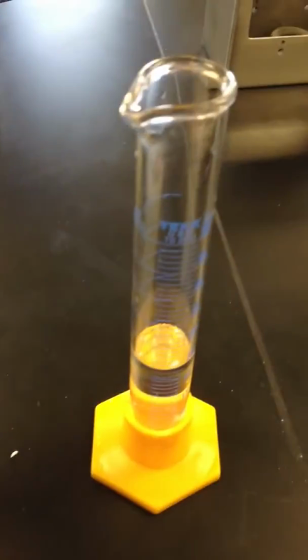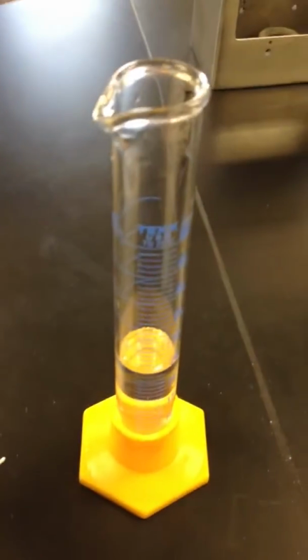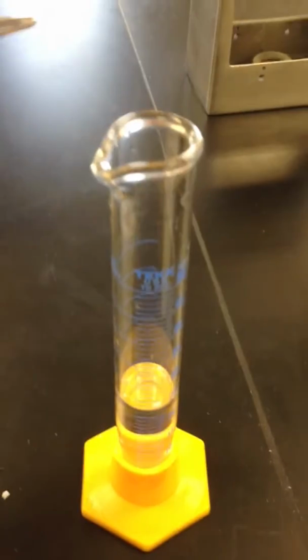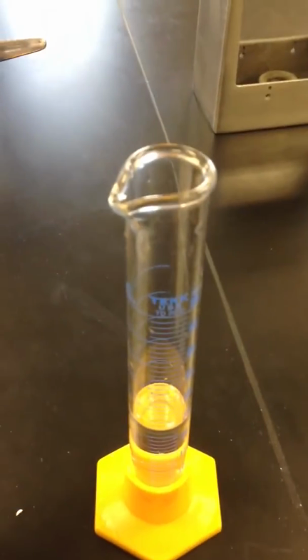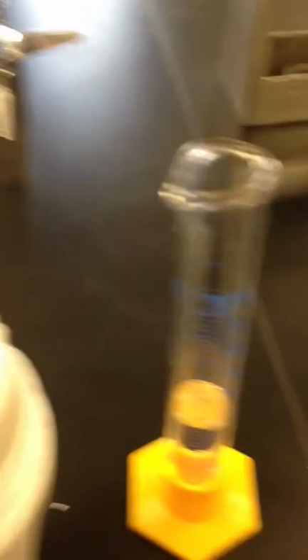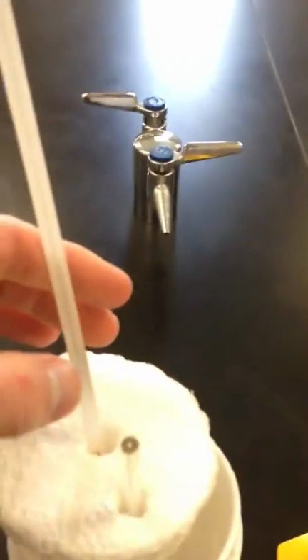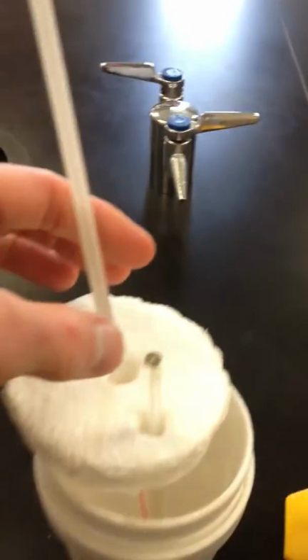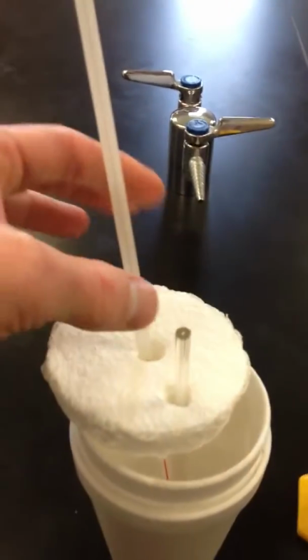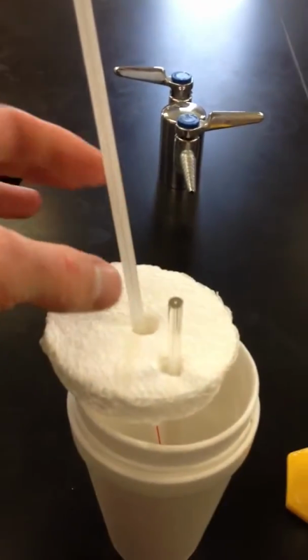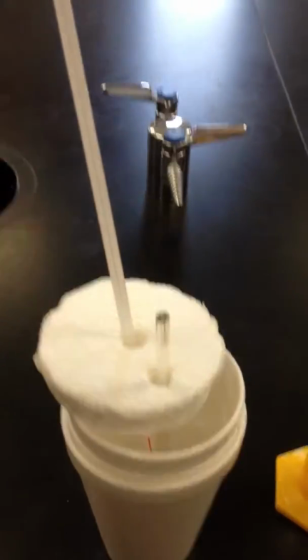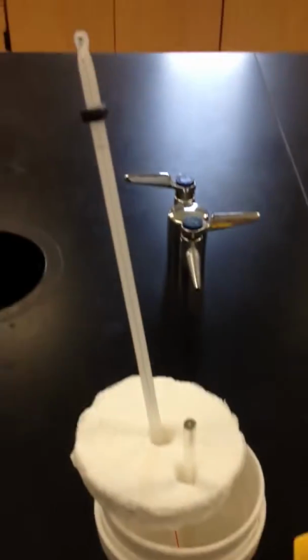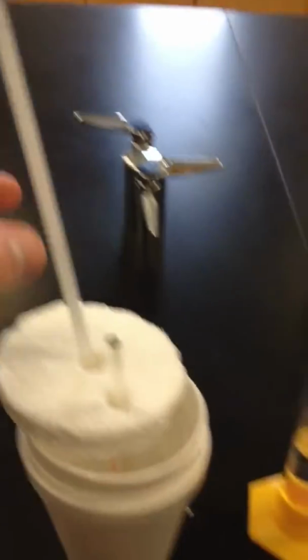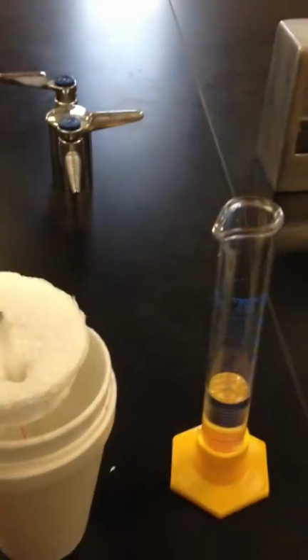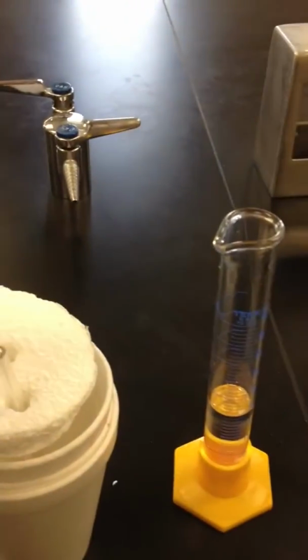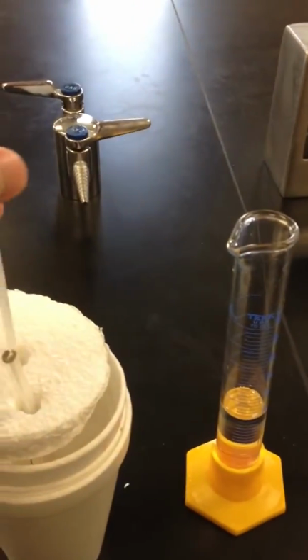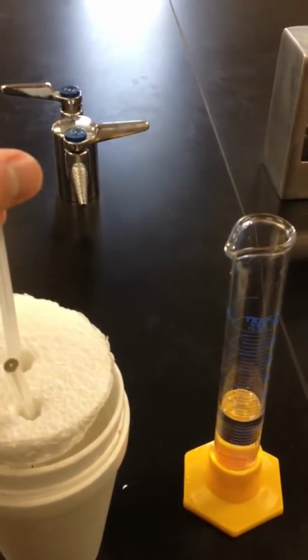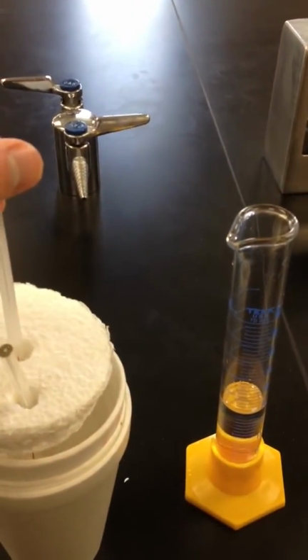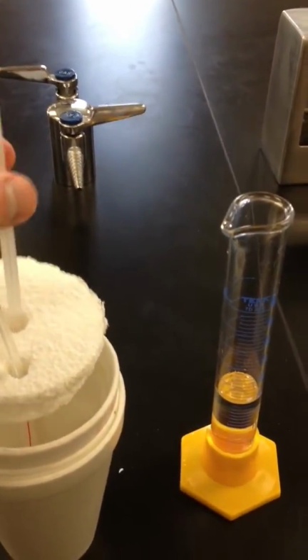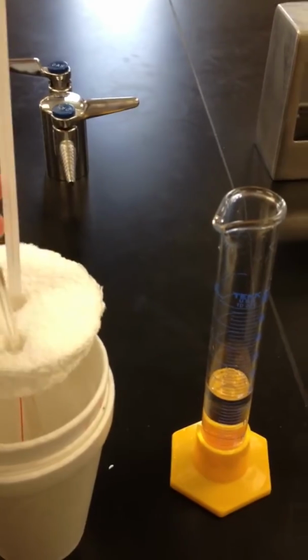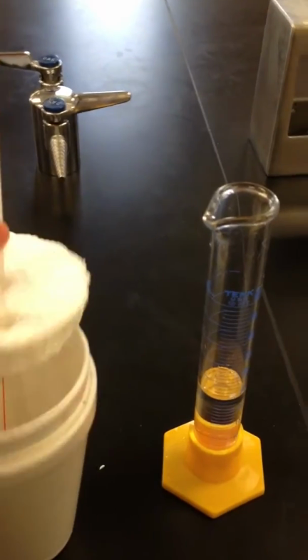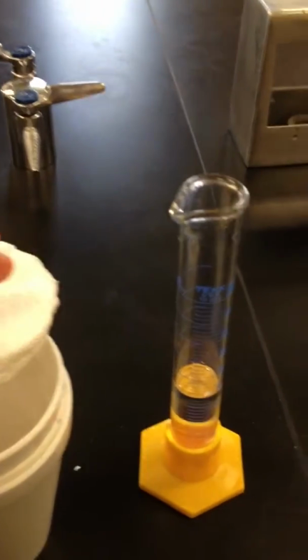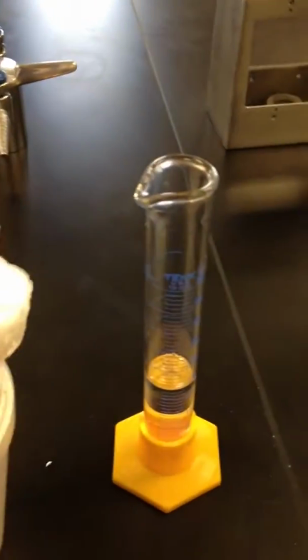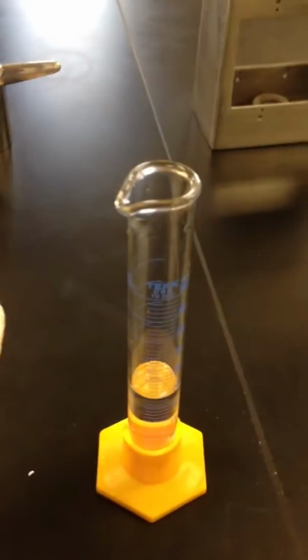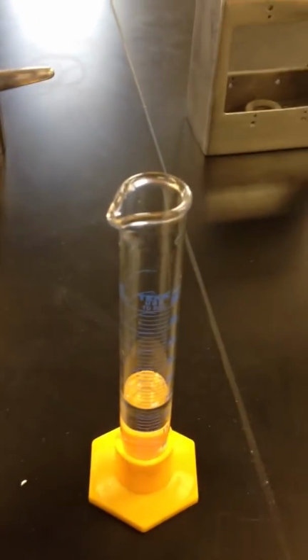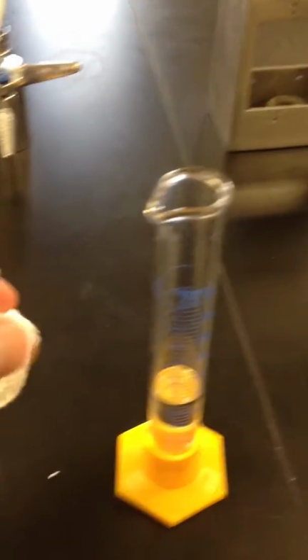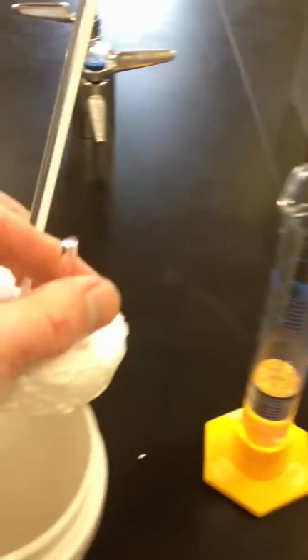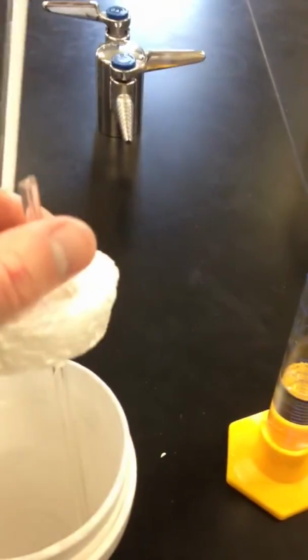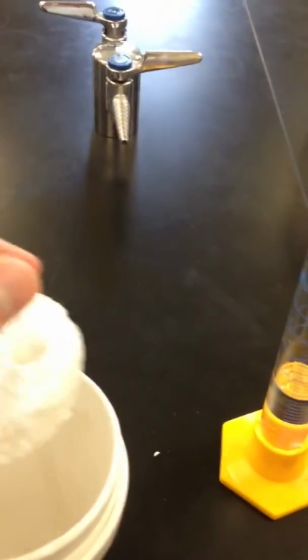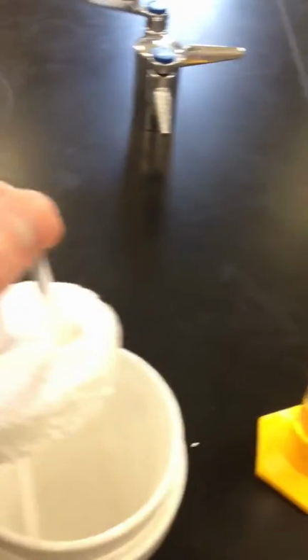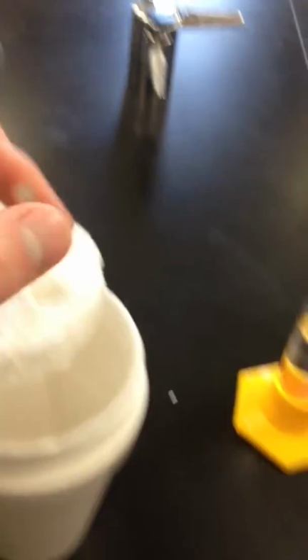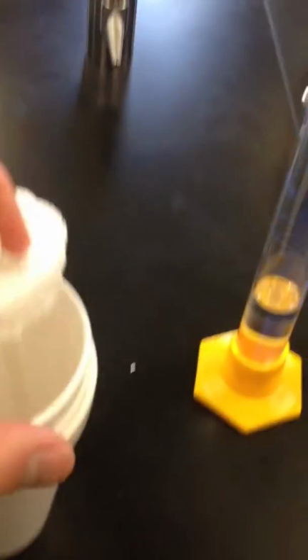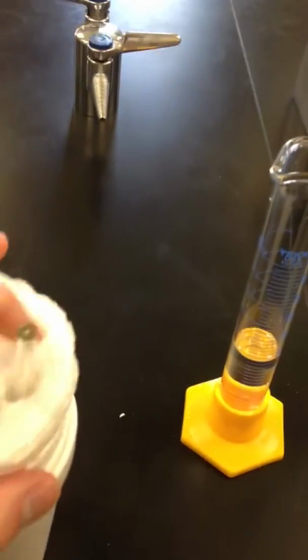You have a thermometer sticking through your calorimeter that you can read your temperature with, and you have a glass stir rod to assist in the stirring, should you need it.